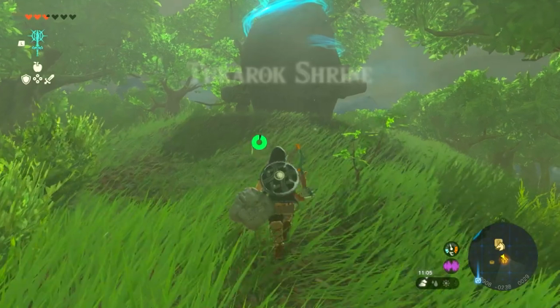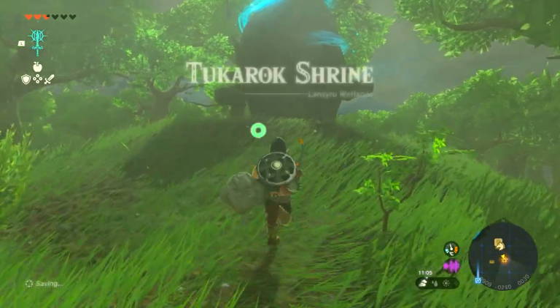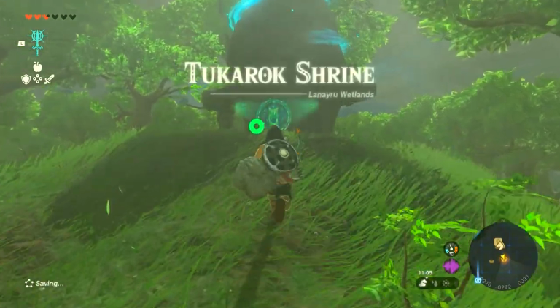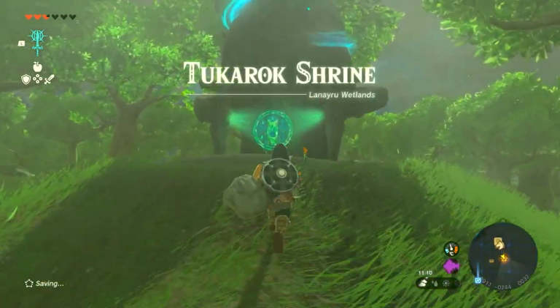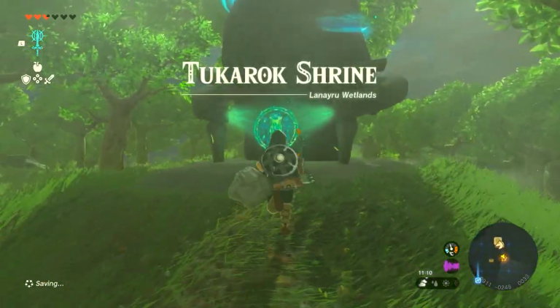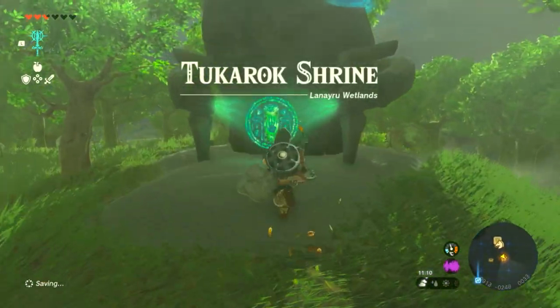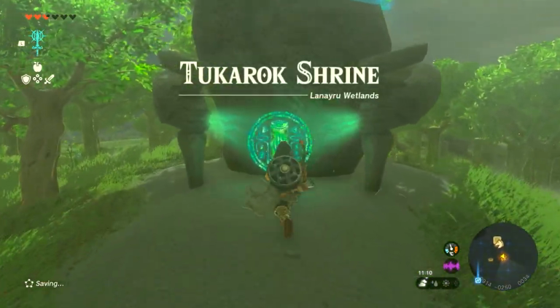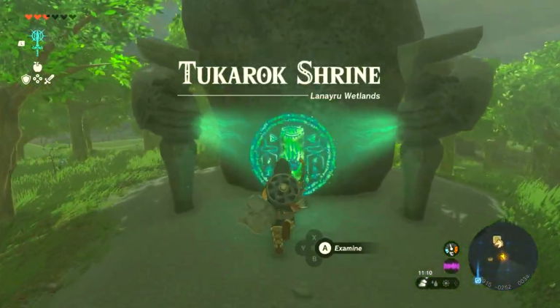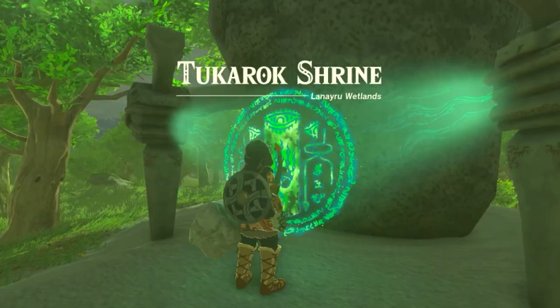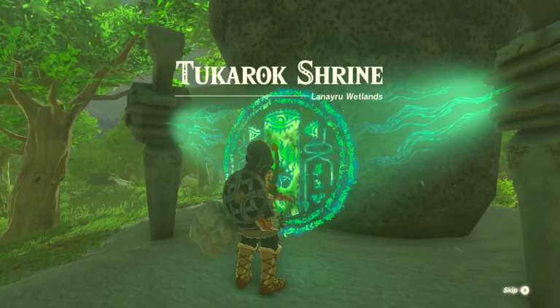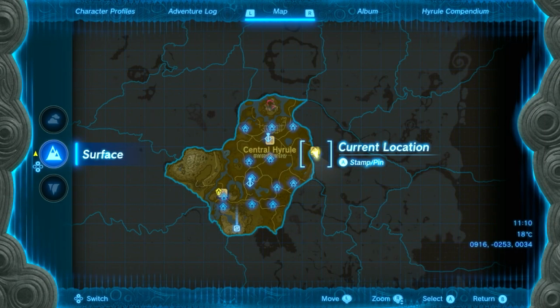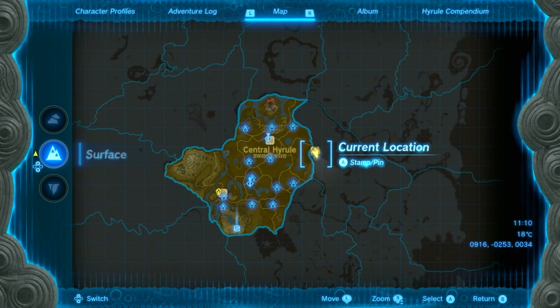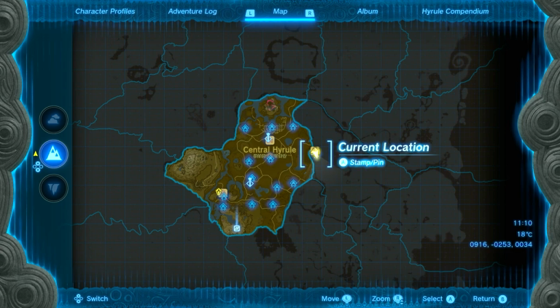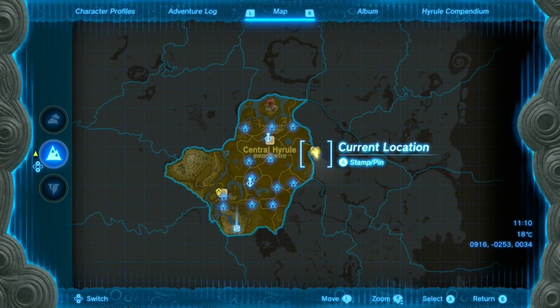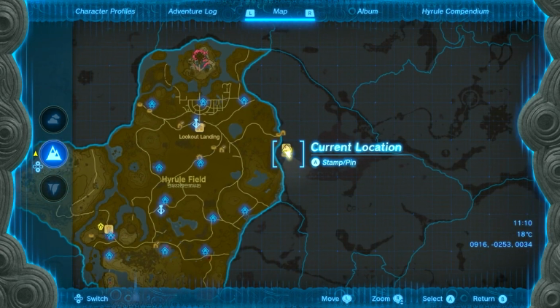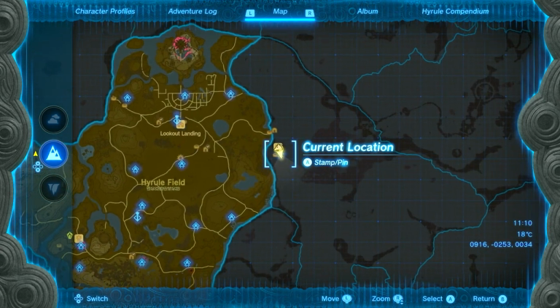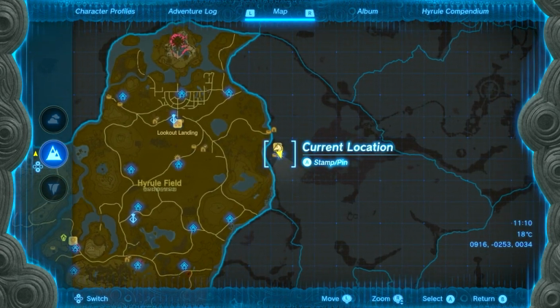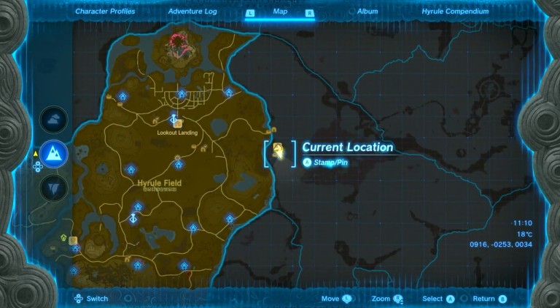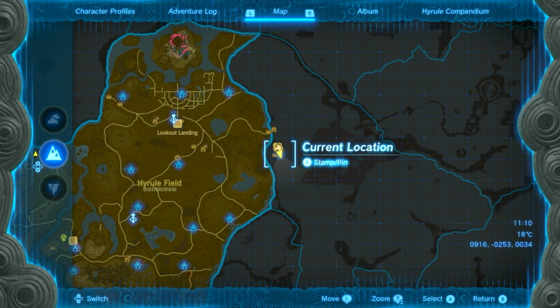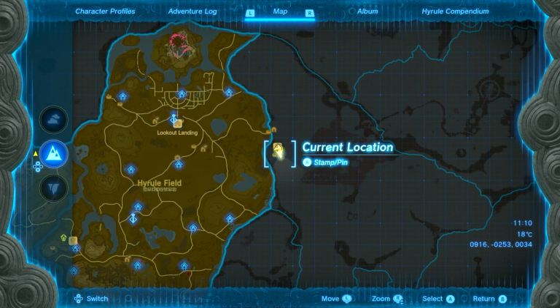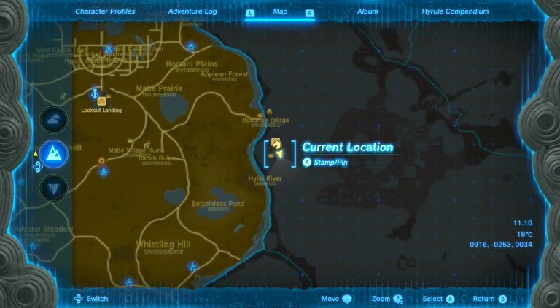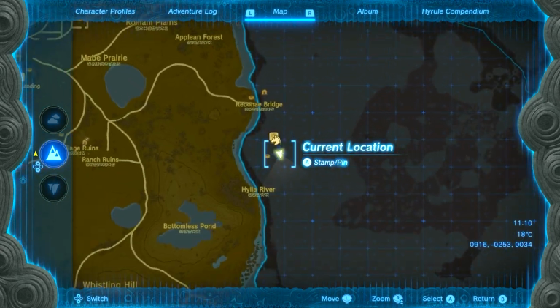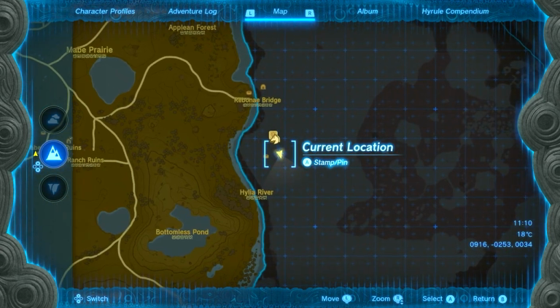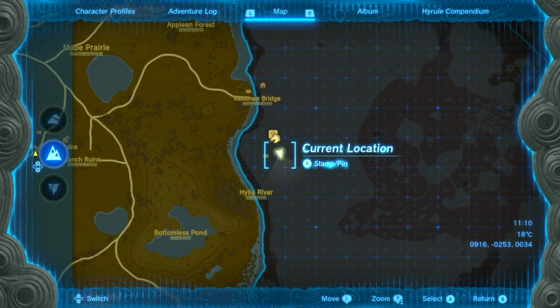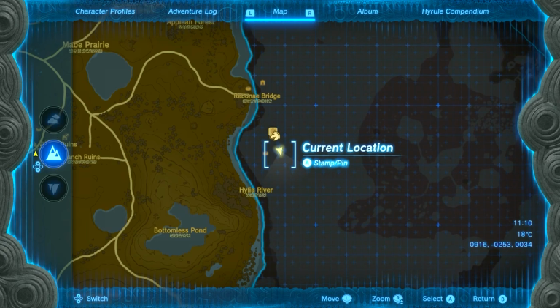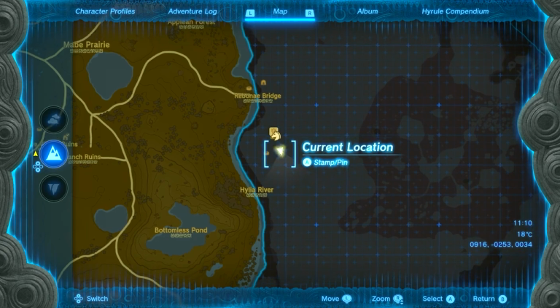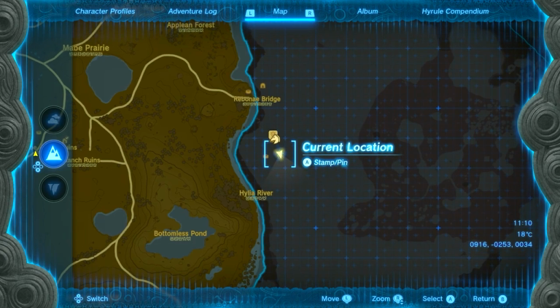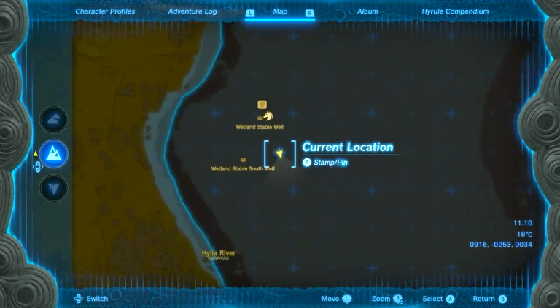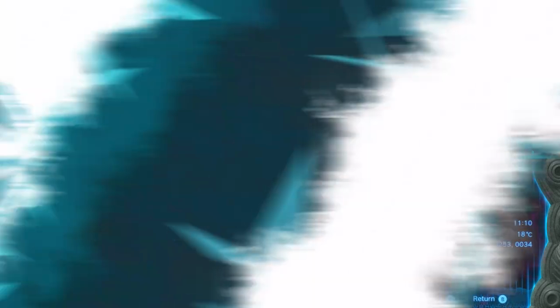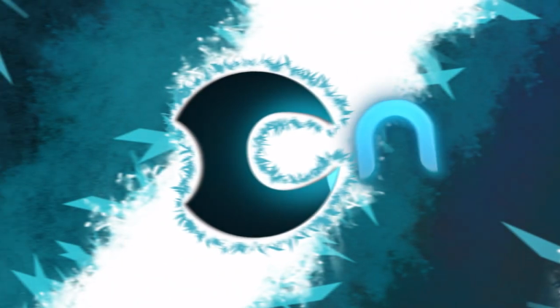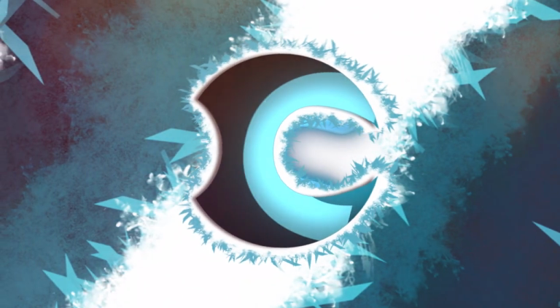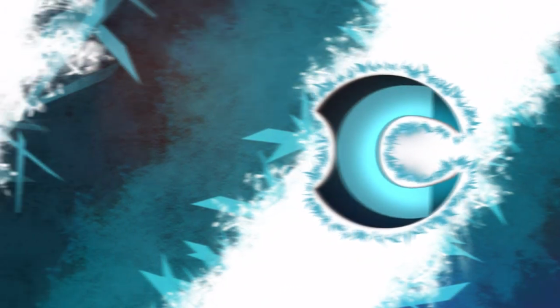Hey guys, this is a shrine walkthrough for the Tuka Rock Shrine in Tears of the Kingdom. It's located over here to the right of Central Hyrule. Unfortunately, I don't have this area unlocked, but it is just south of the stables. You cannot miss it — it's quite obviously right there.